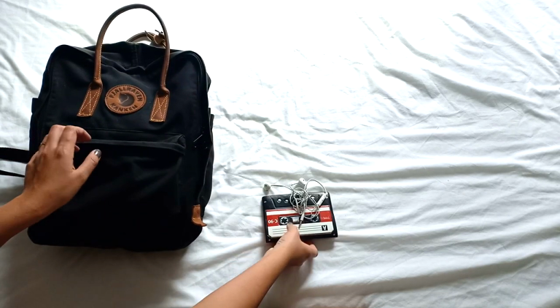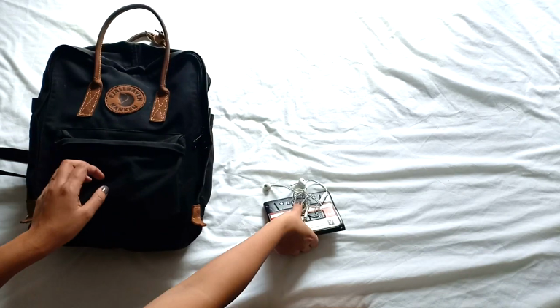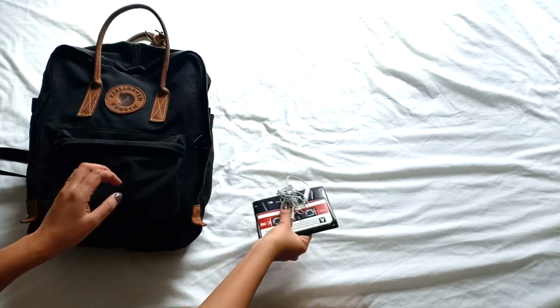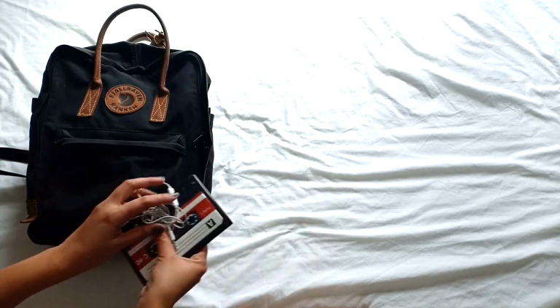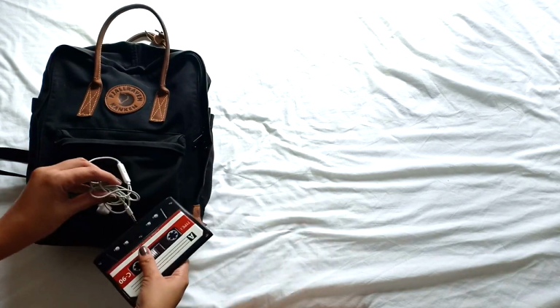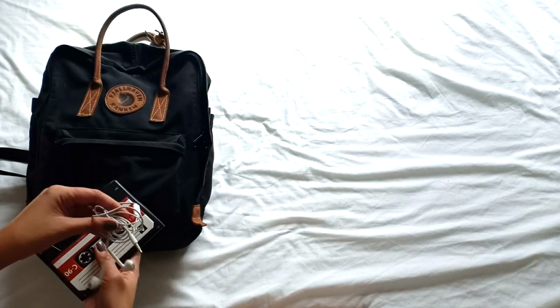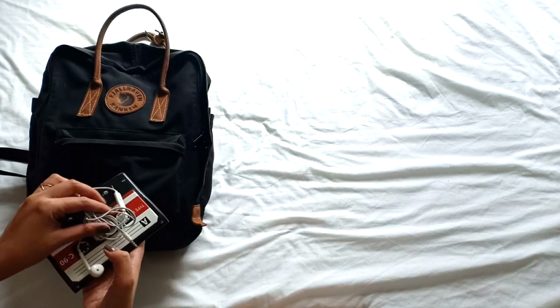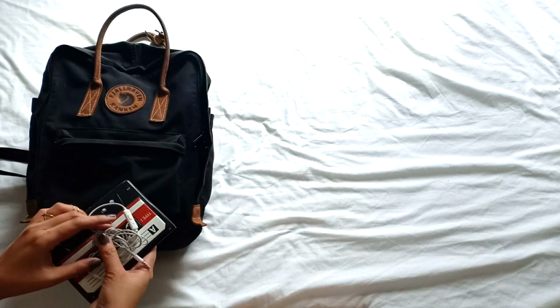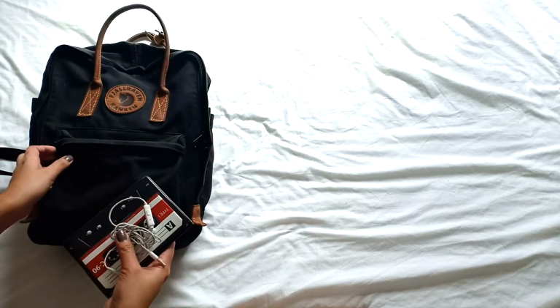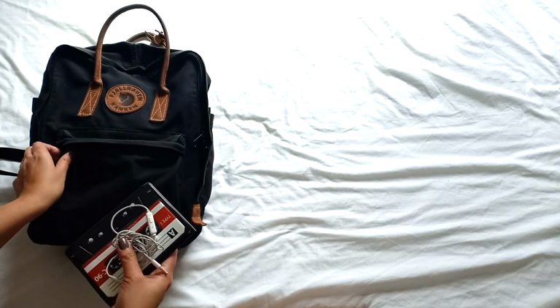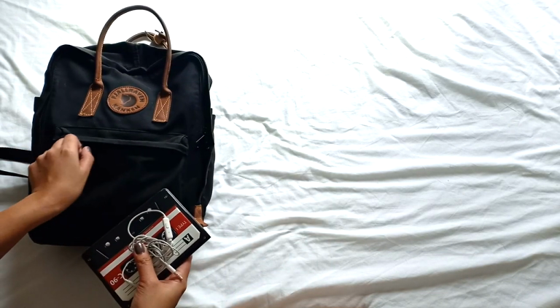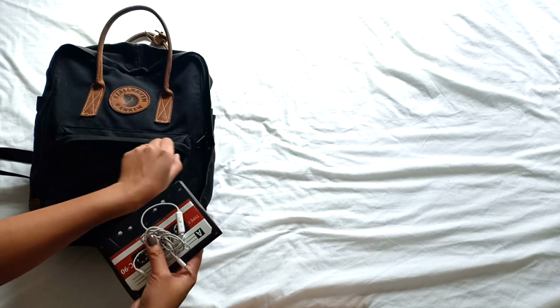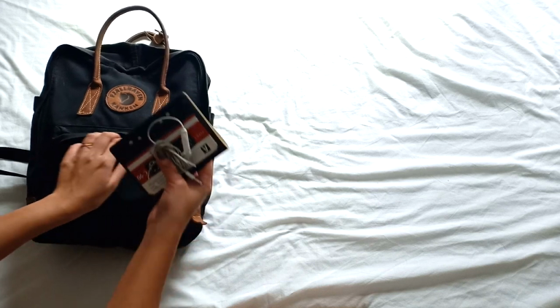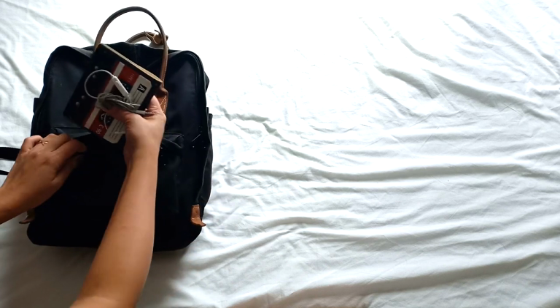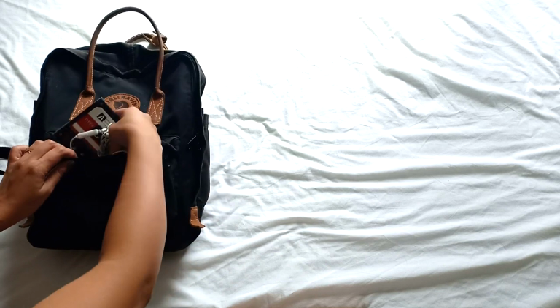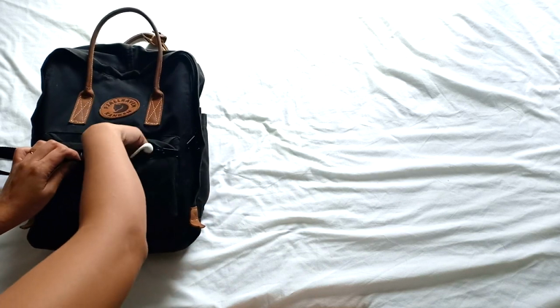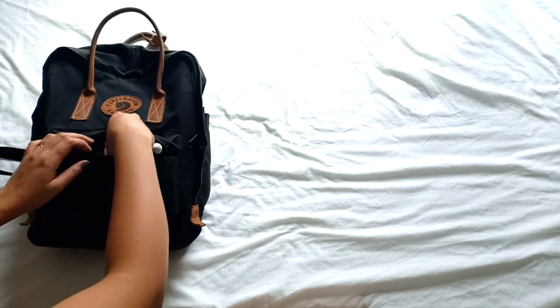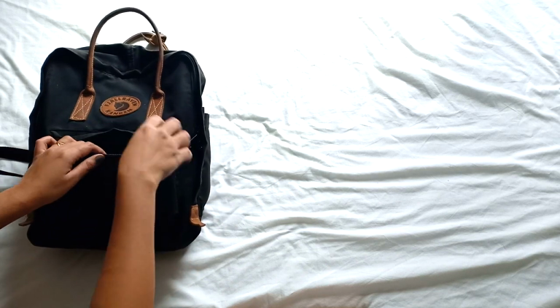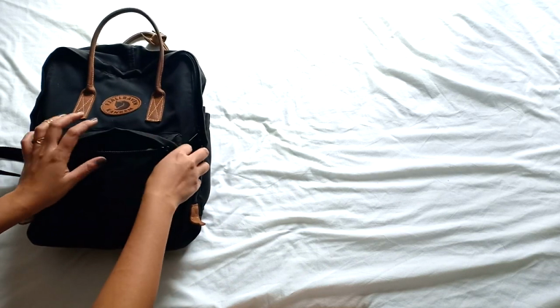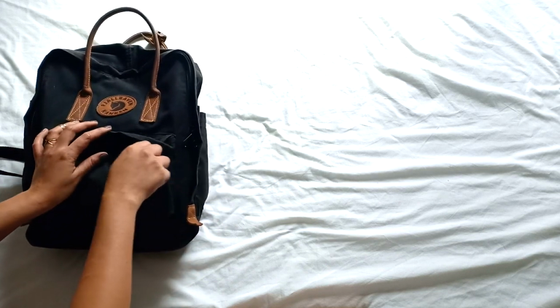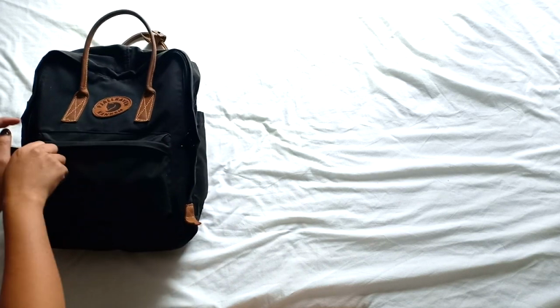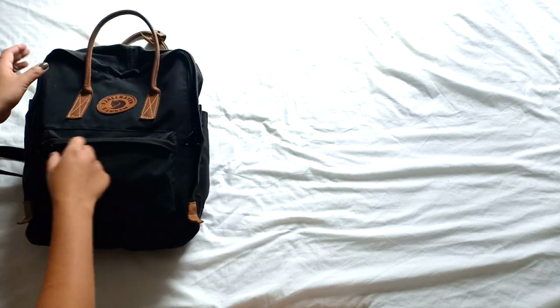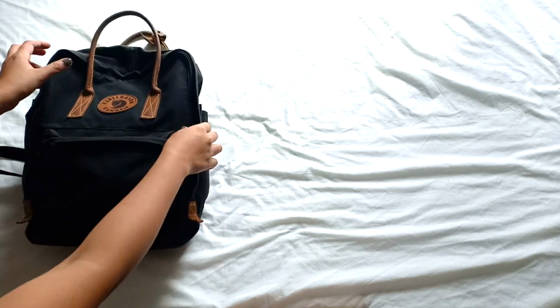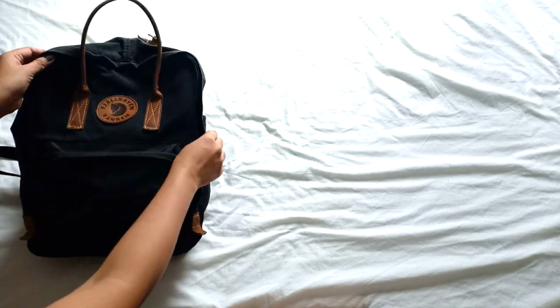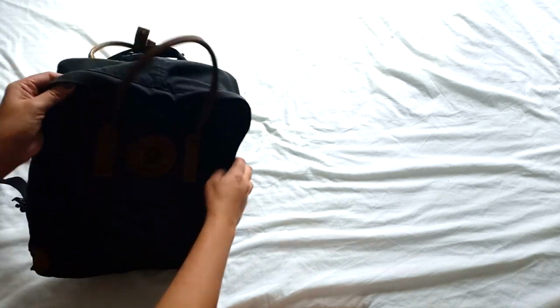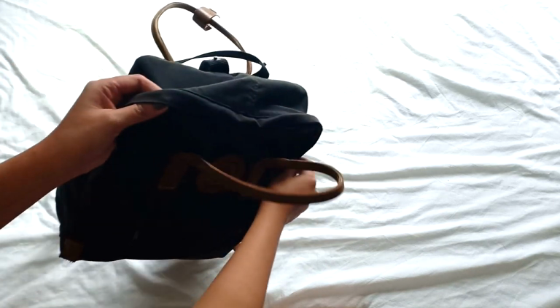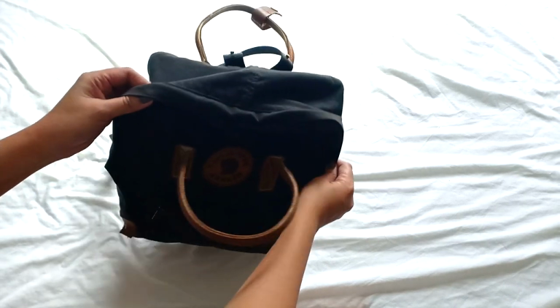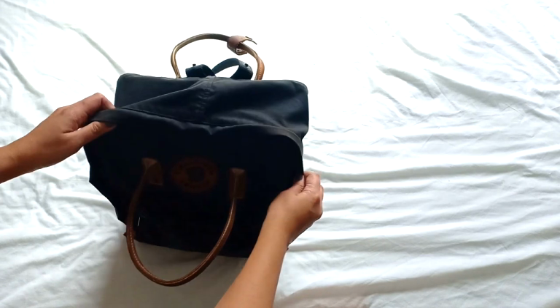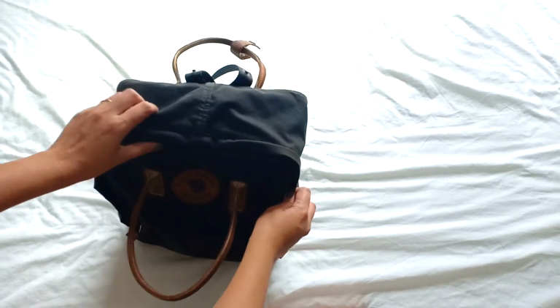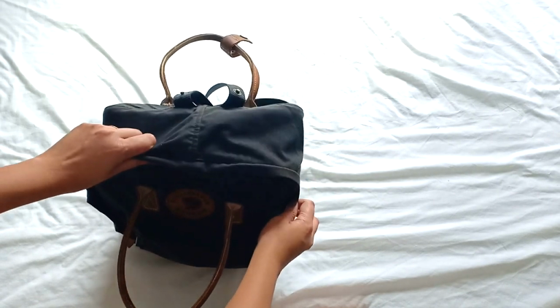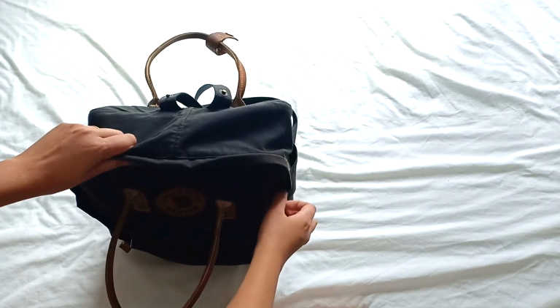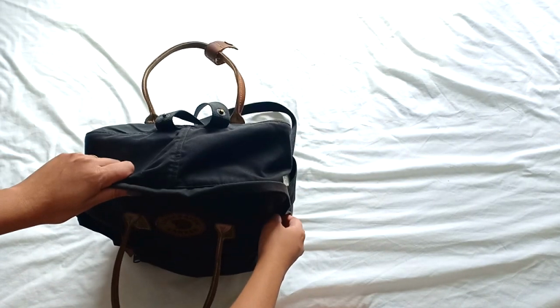The size of this backpack is really great, since I can pass it off as a handbag or a carry-on extra.